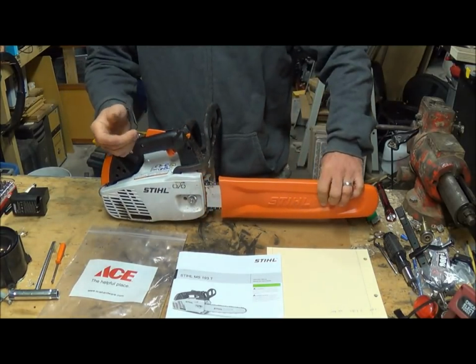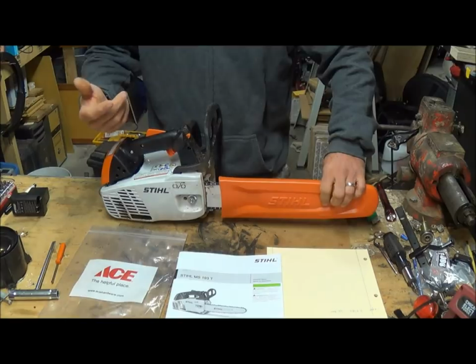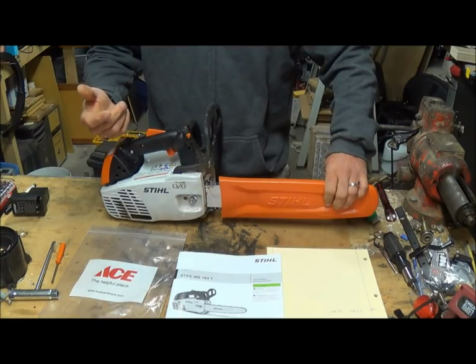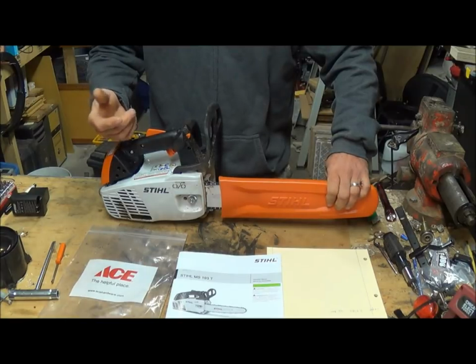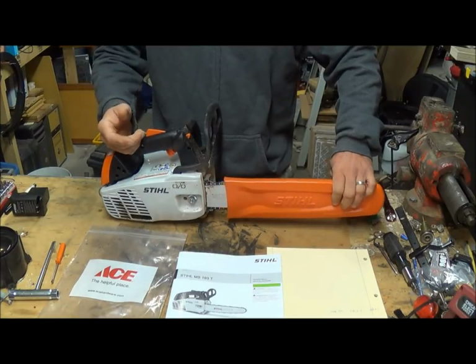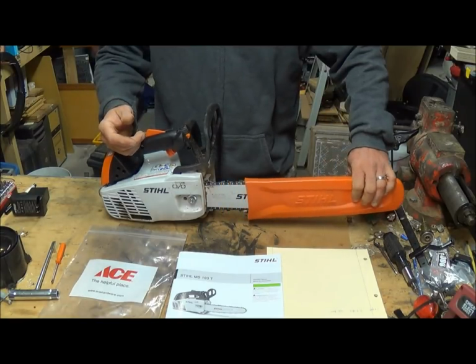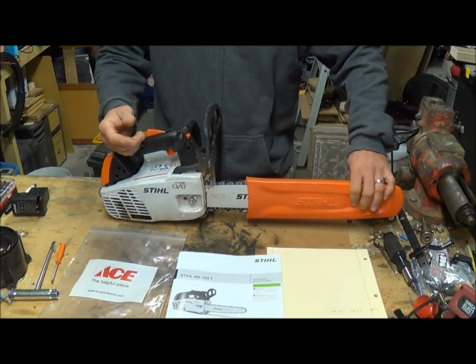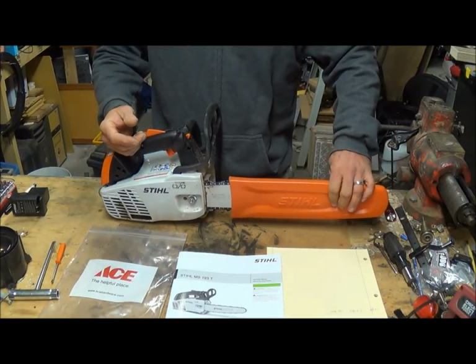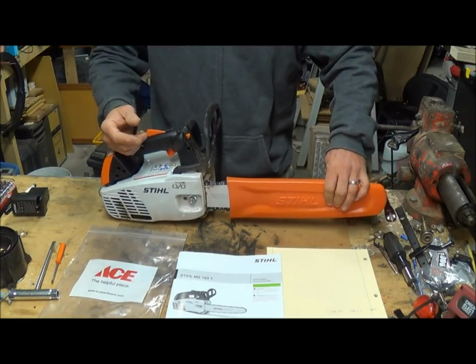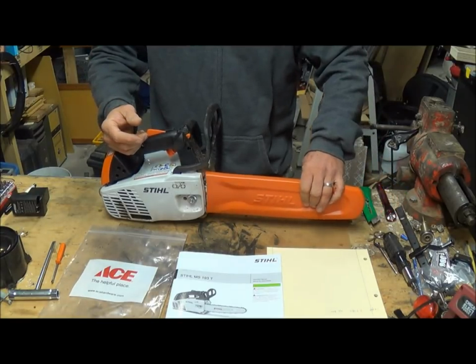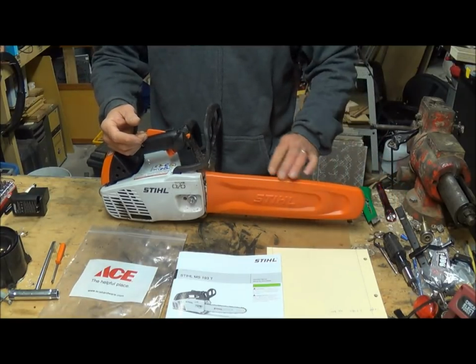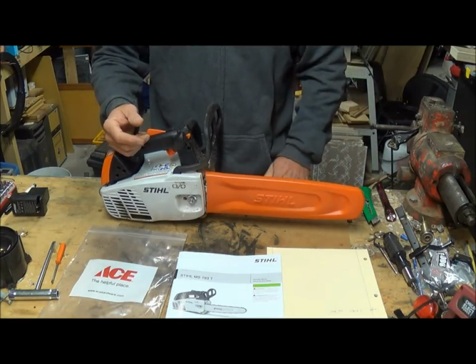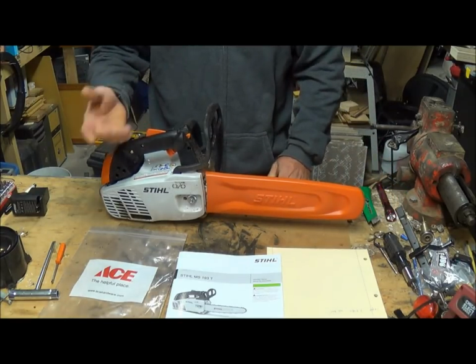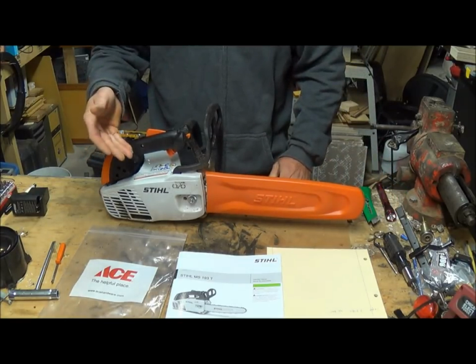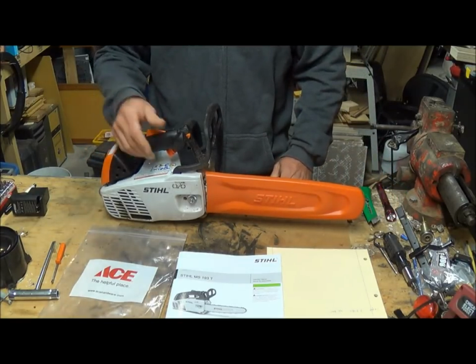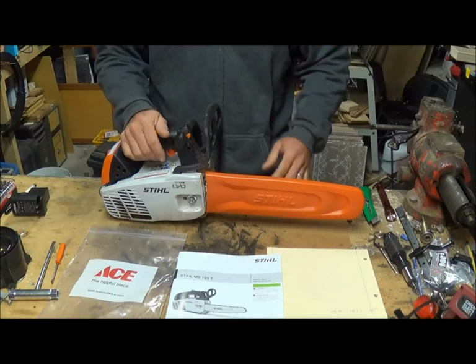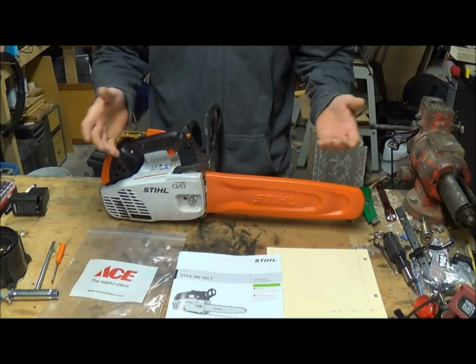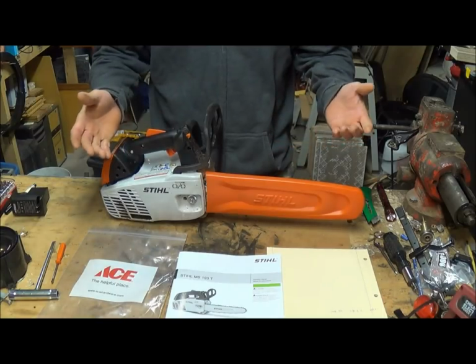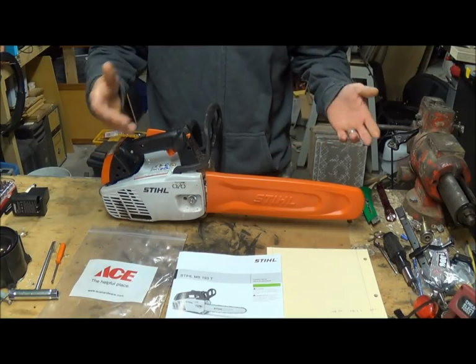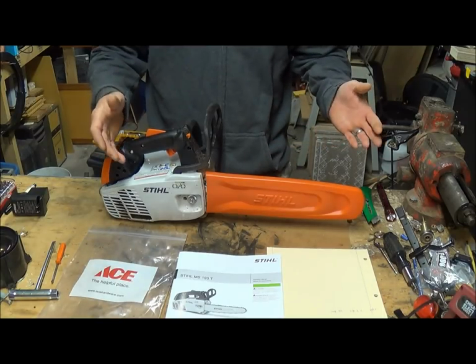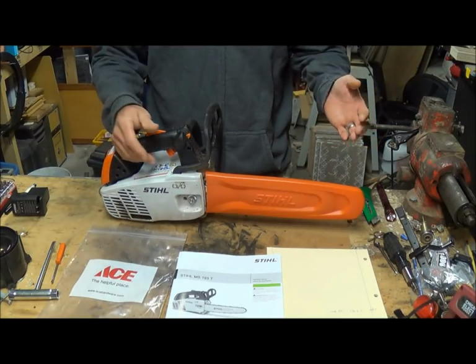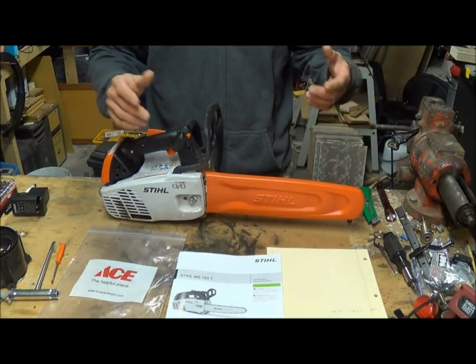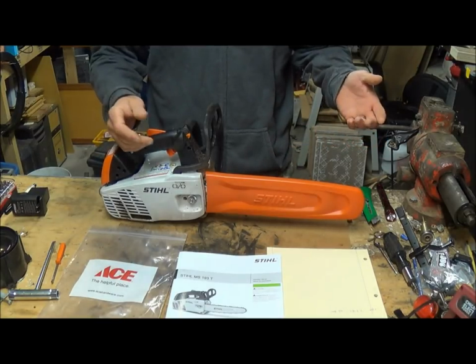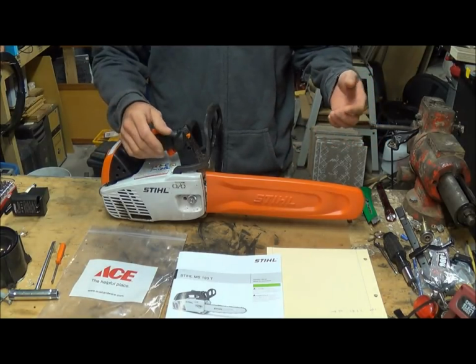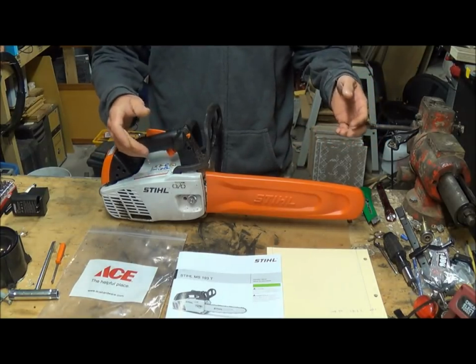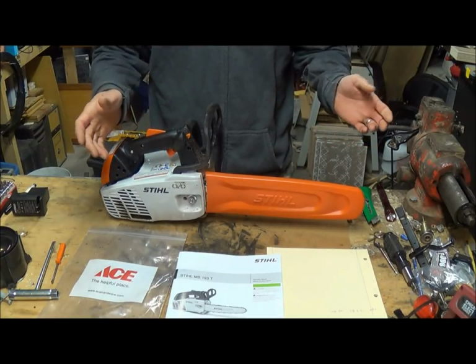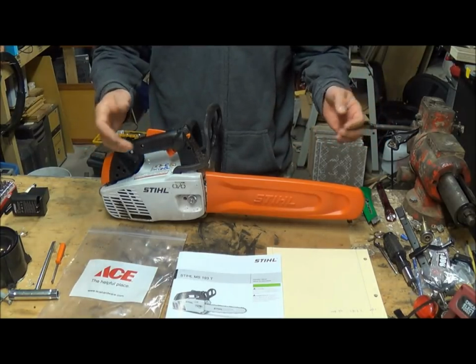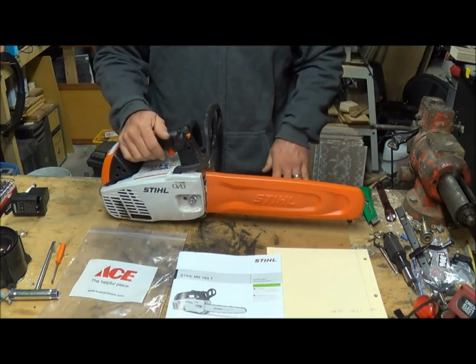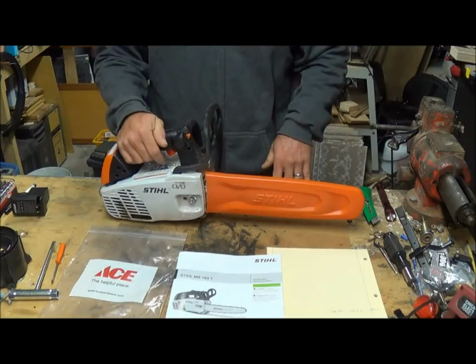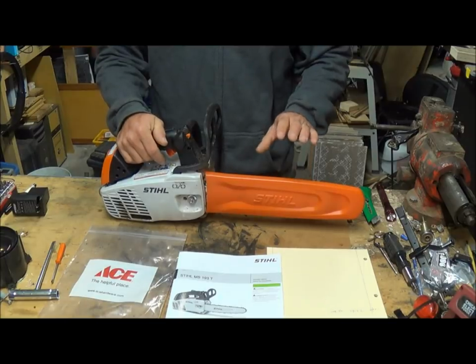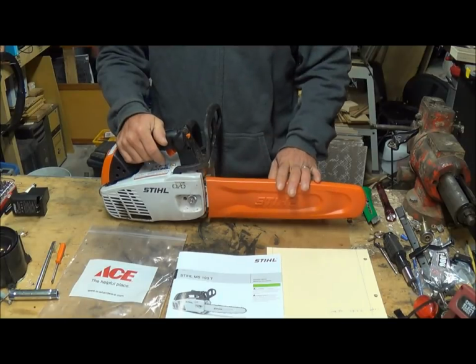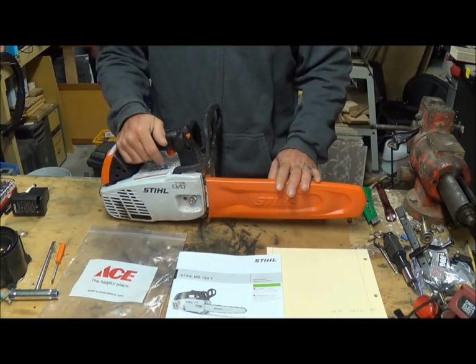I didn't even sharpen it. I typically sharpen the chain with every tank I put in, but I was so close to being done with that part of the tree I just filled it up and finished. I haven't even sharpened it yet.